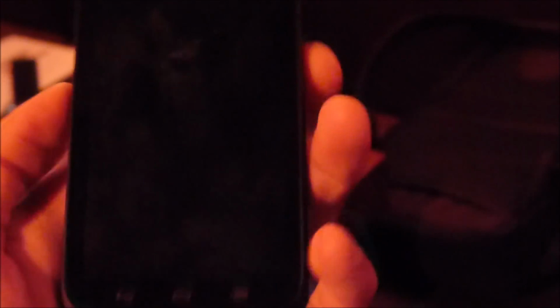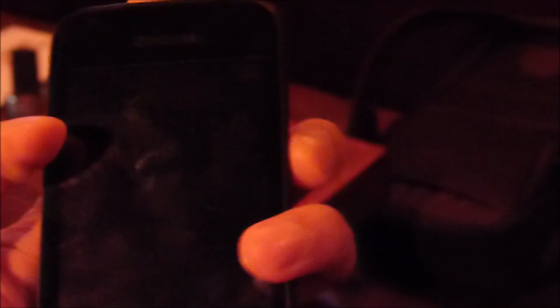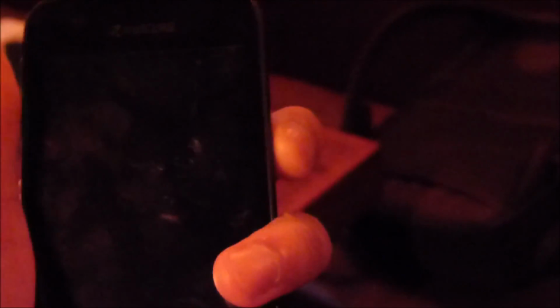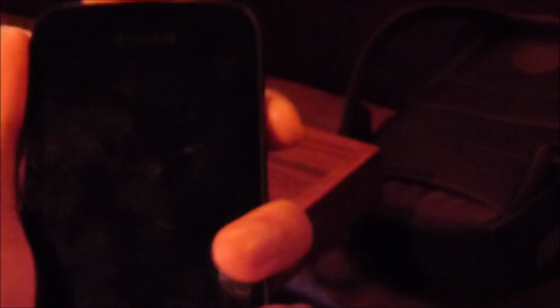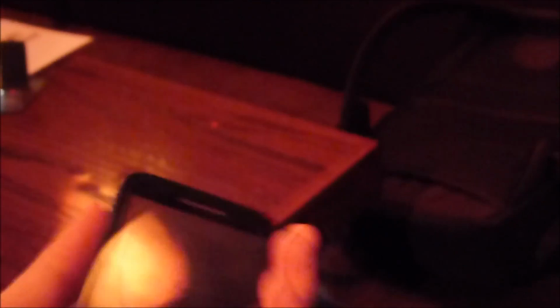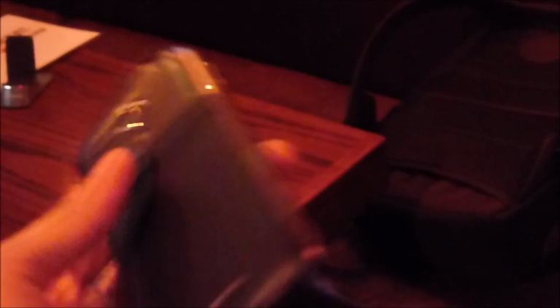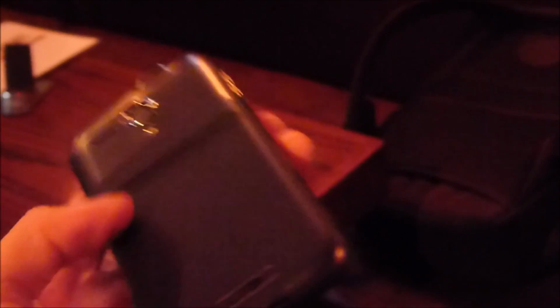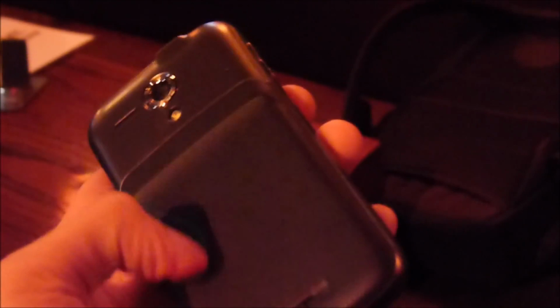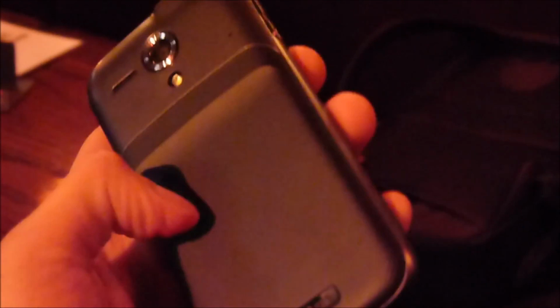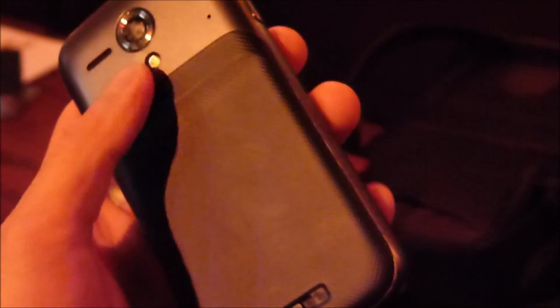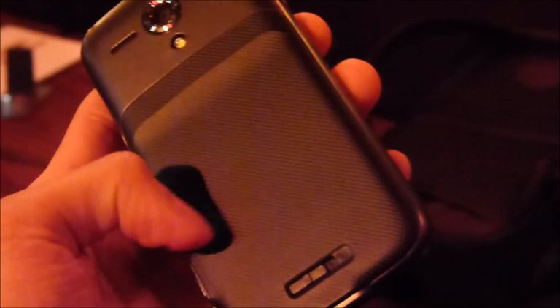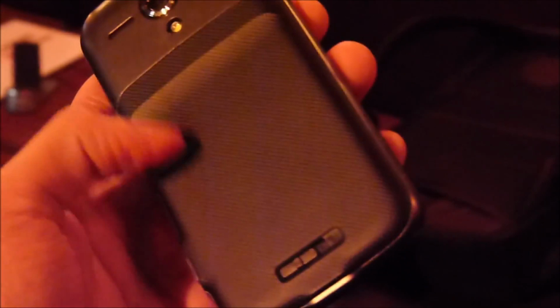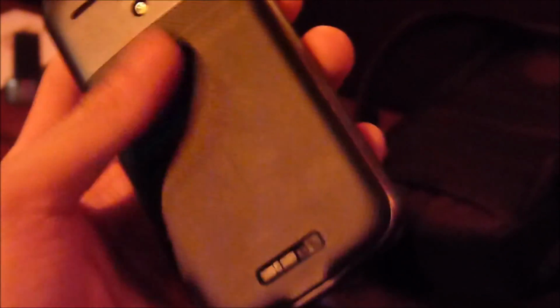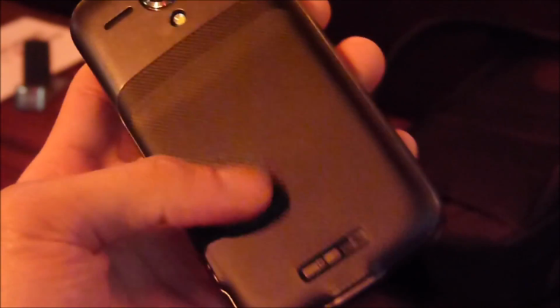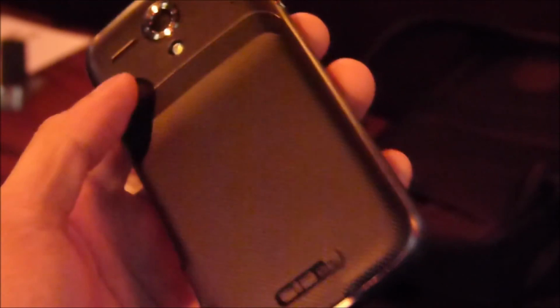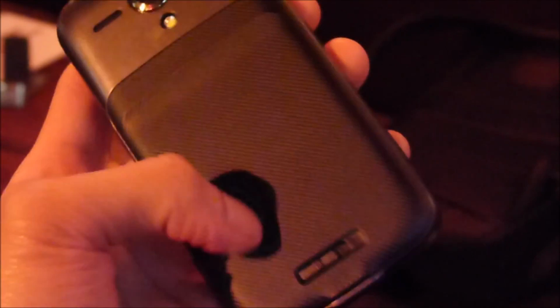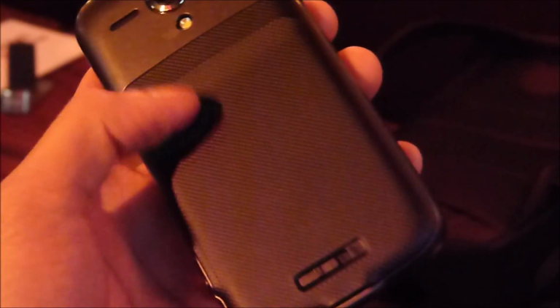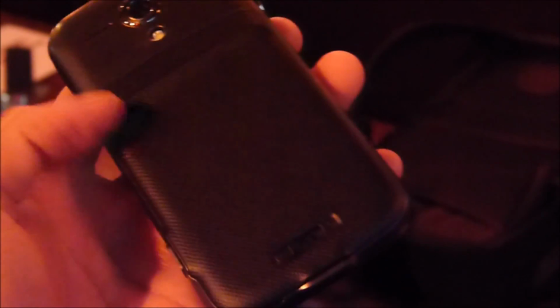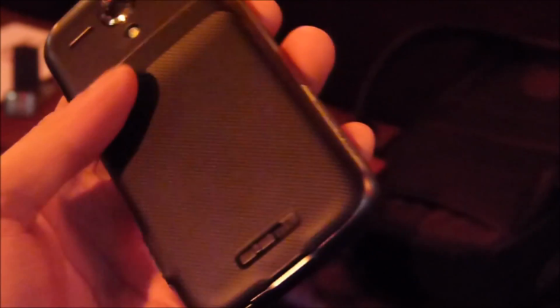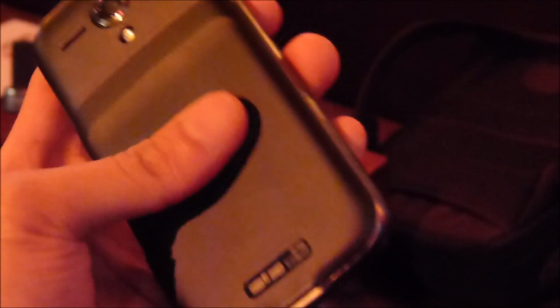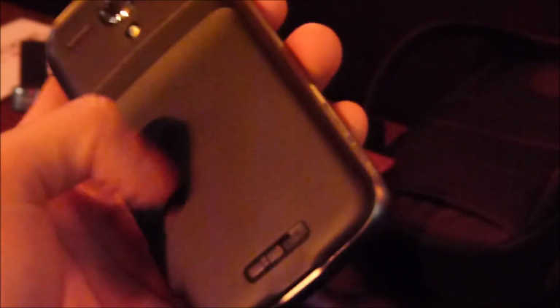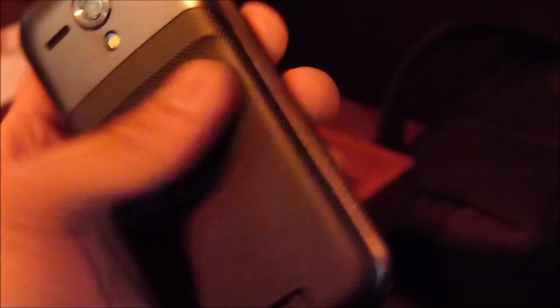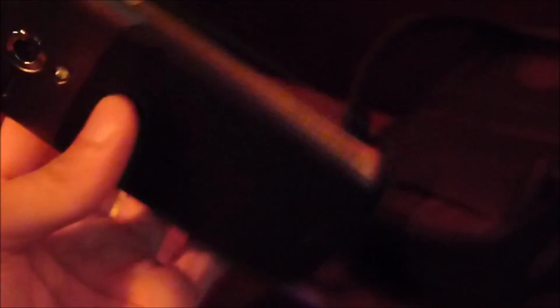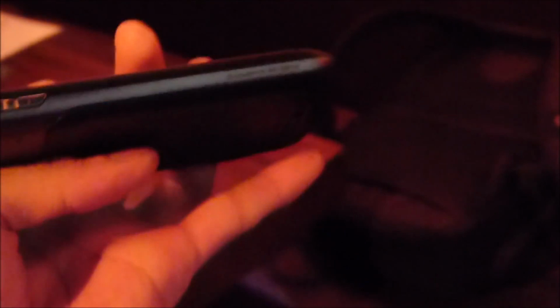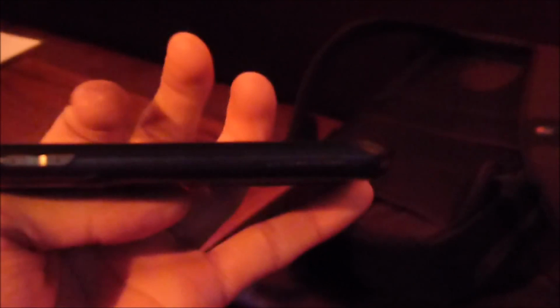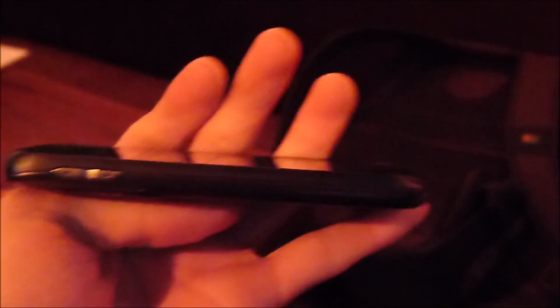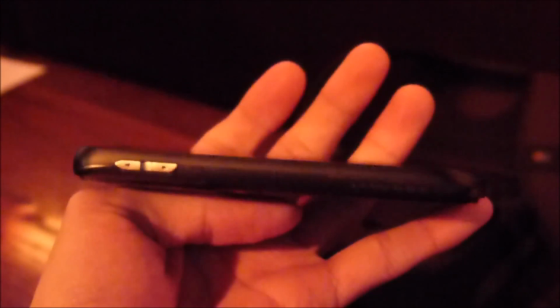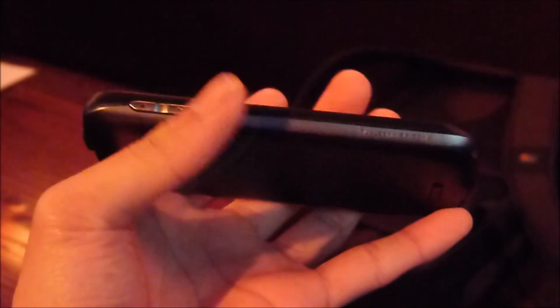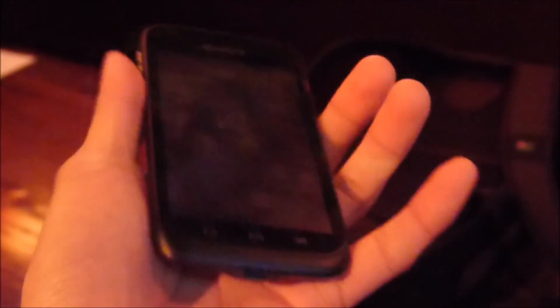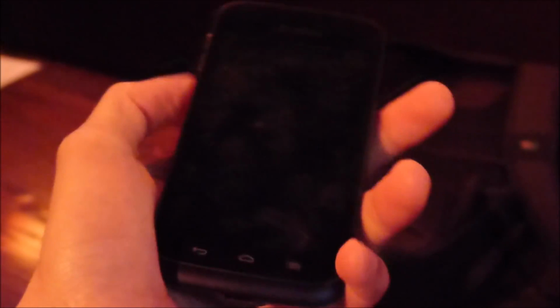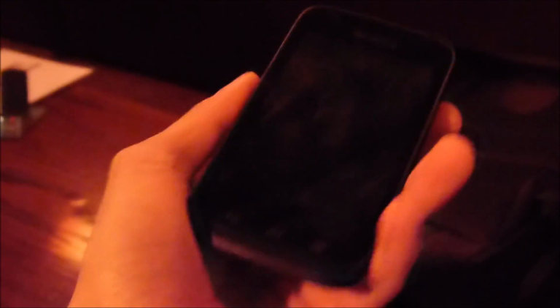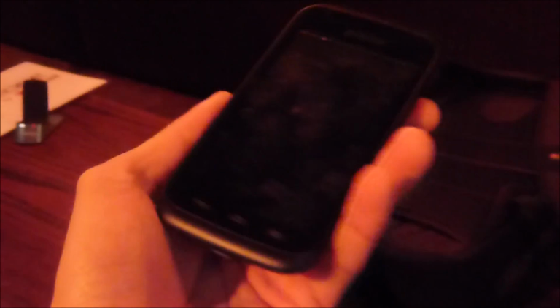It's running Android 4.2 Jelly Bean, and with the rear cover it has a soft-touch rubbery section towards the back with the battery cover, so it gives it a nice grip in the hand. It's pretty compact for a device like this.